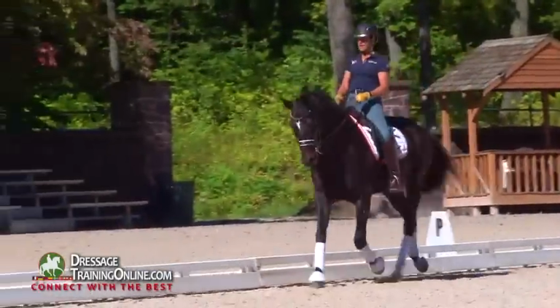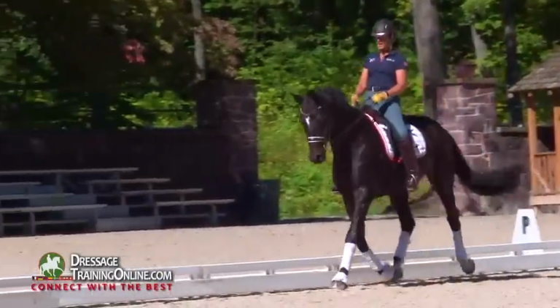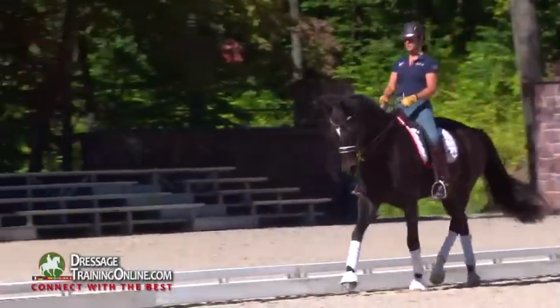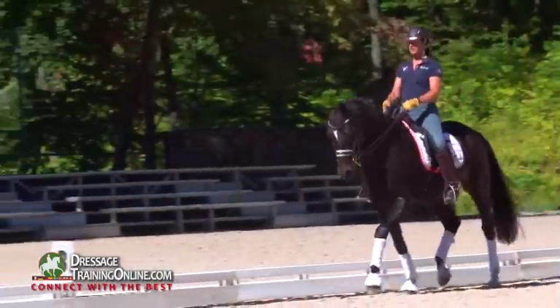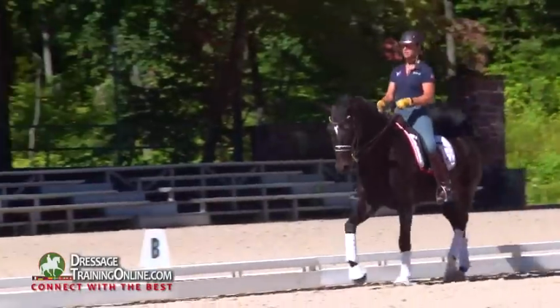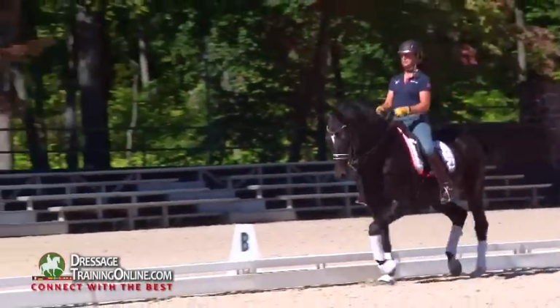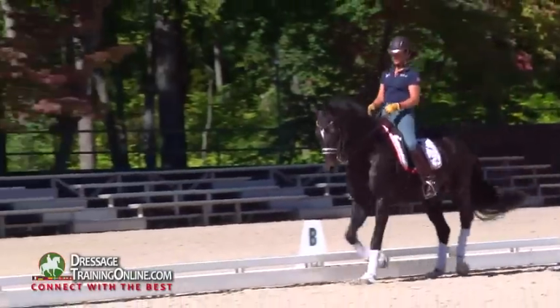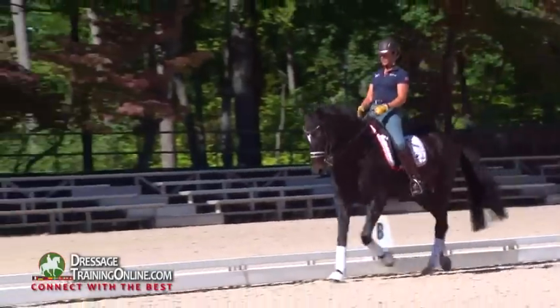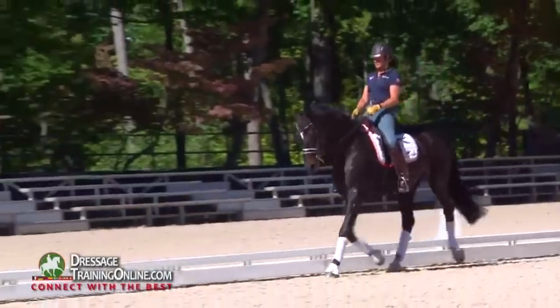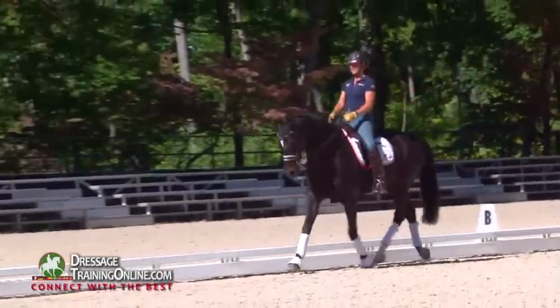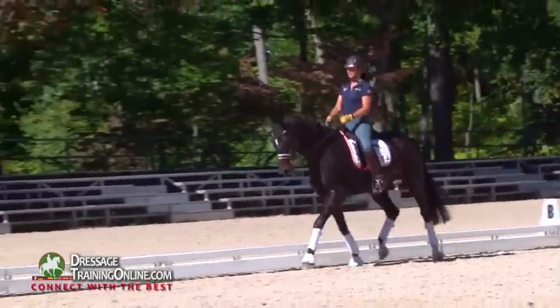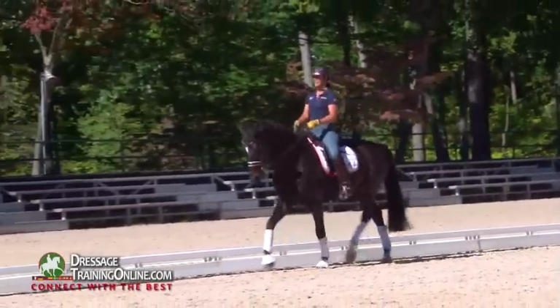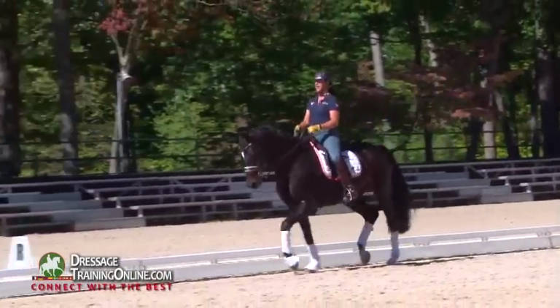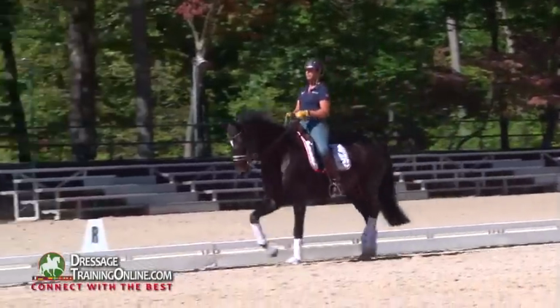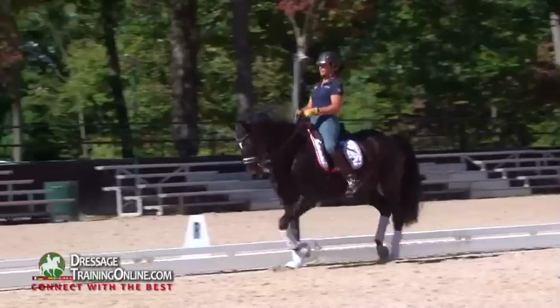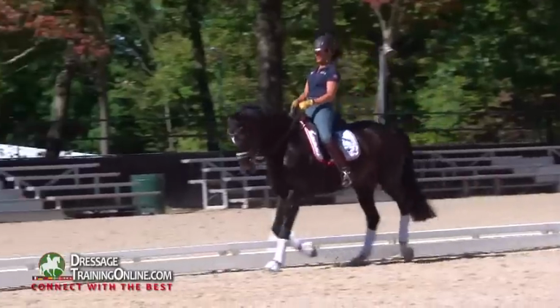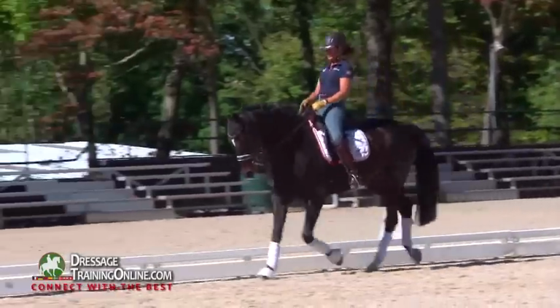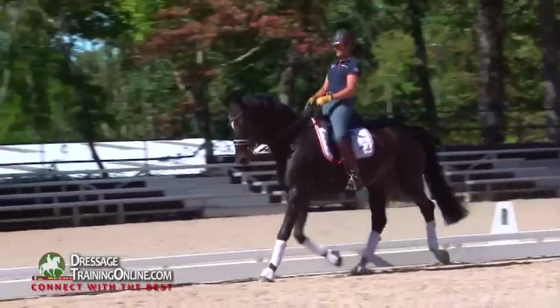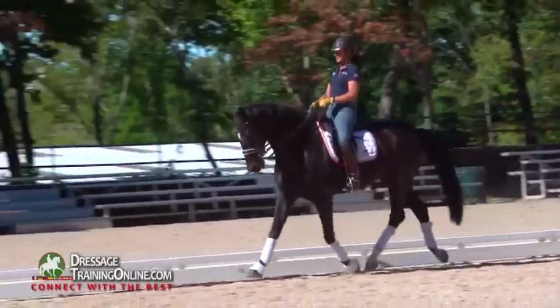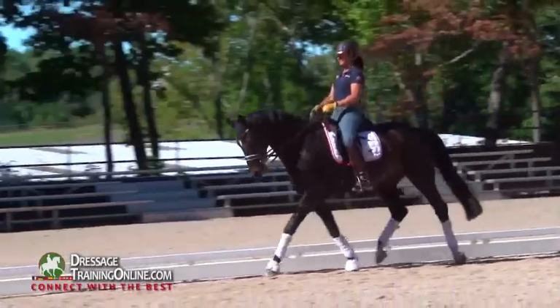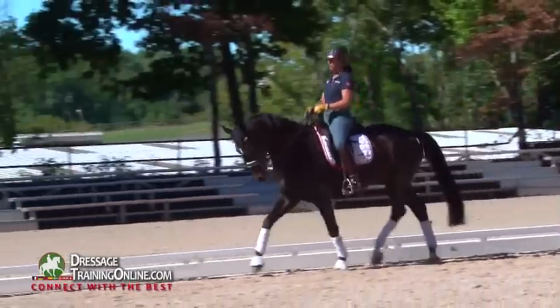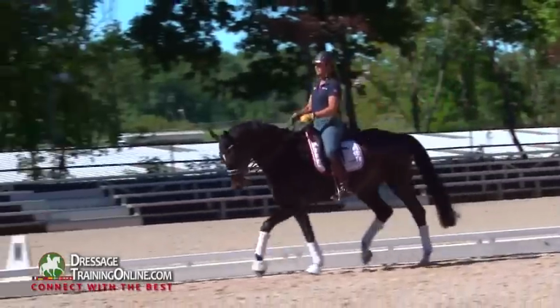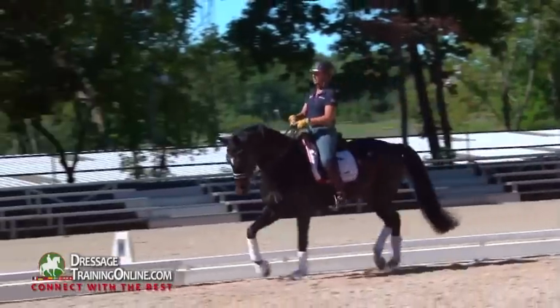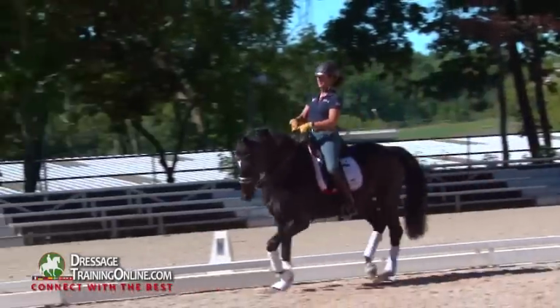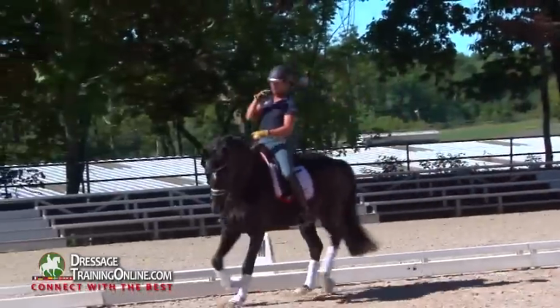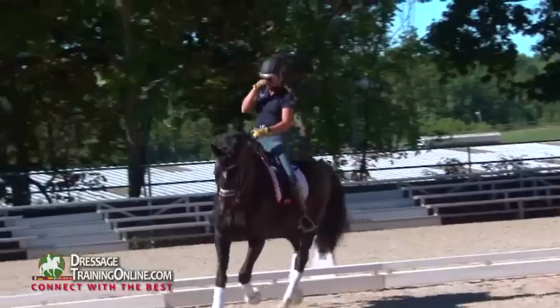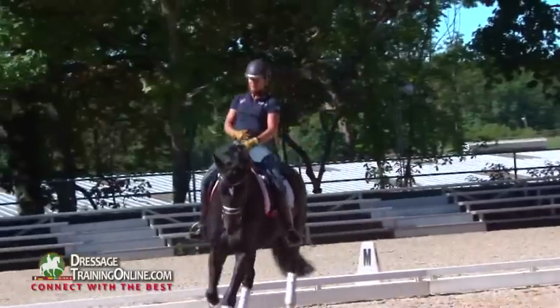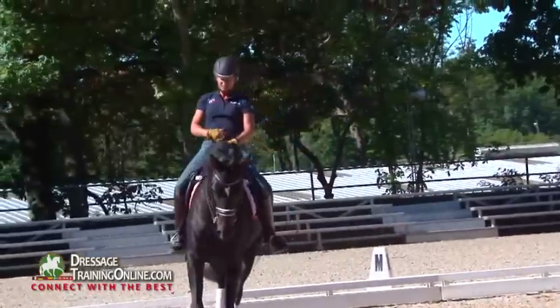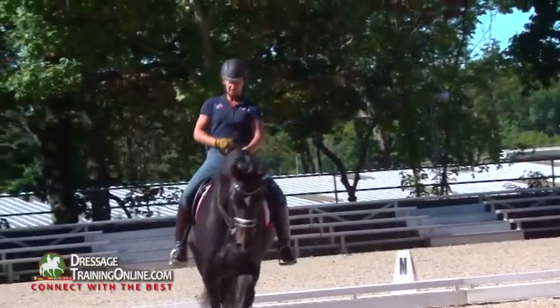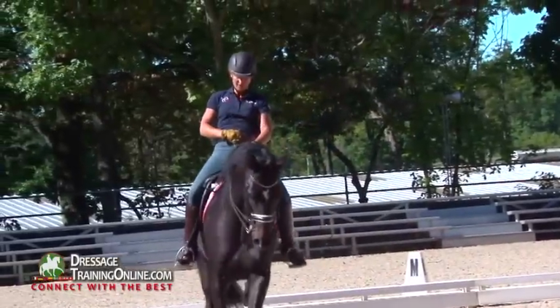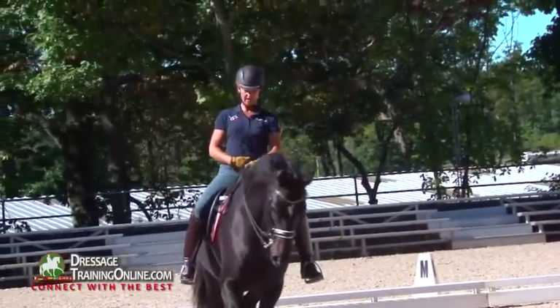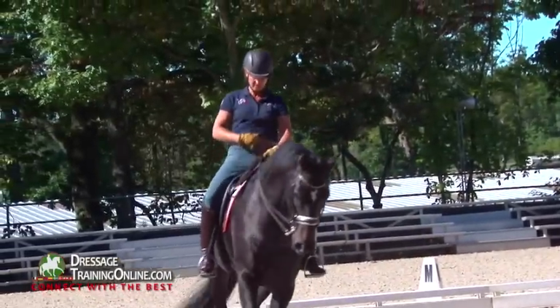If you watch my belt buckle, you will see how much motion is in a decent sitting trot. There's a lot of up and down motion — this part of me moves a lot.